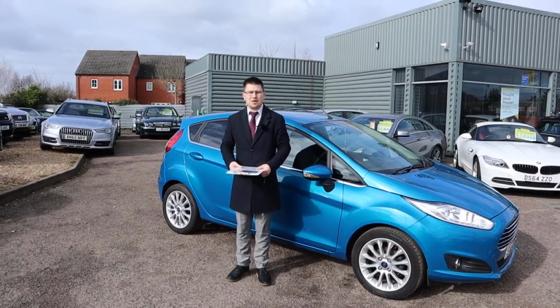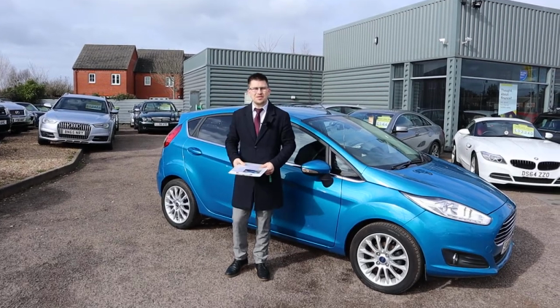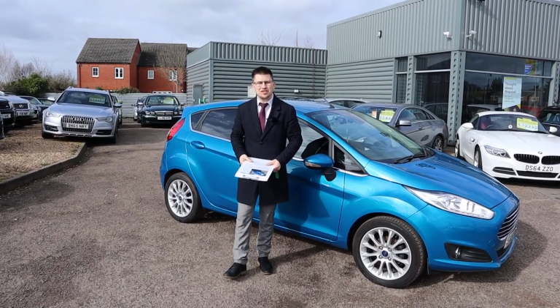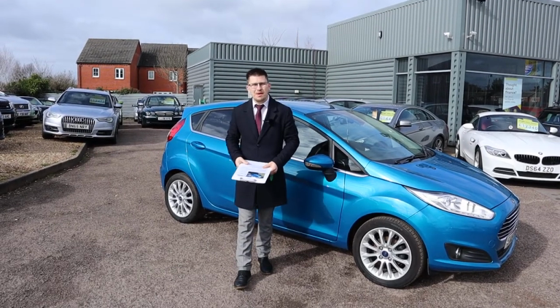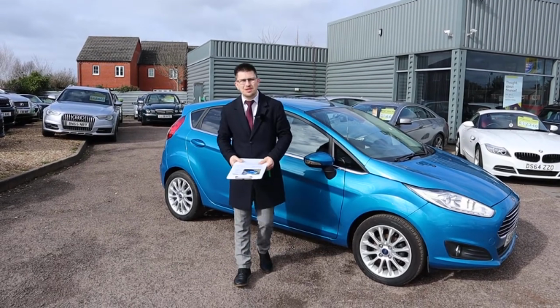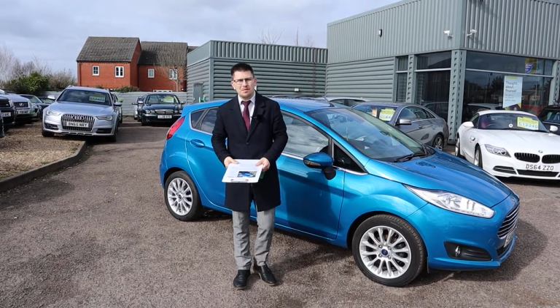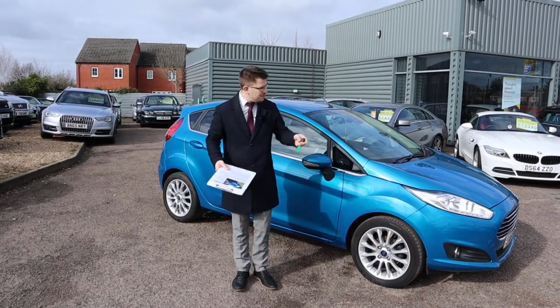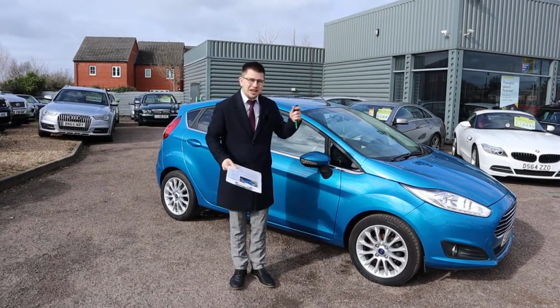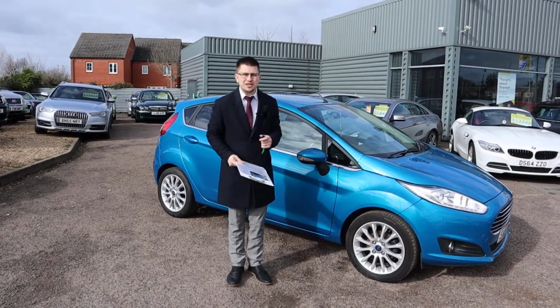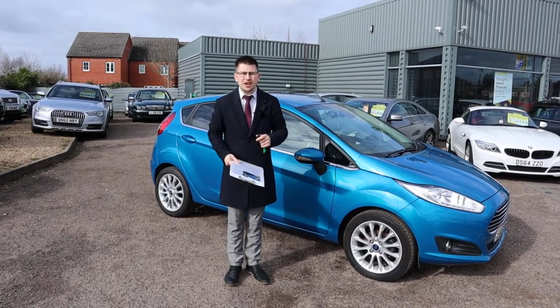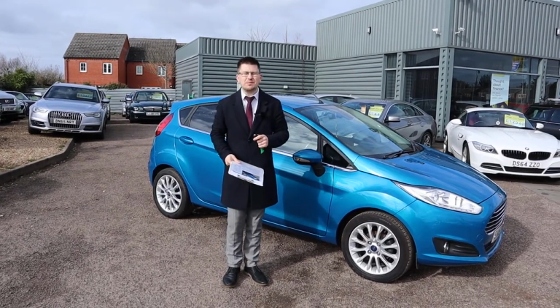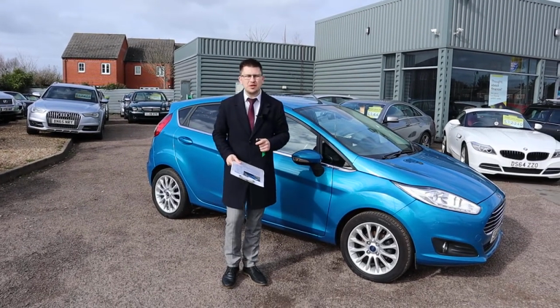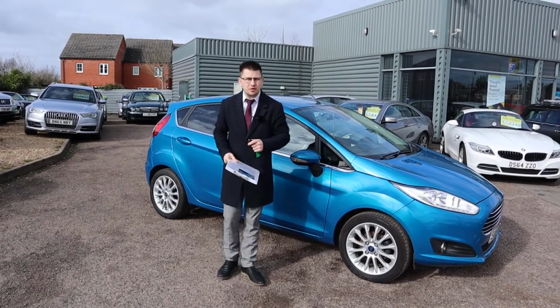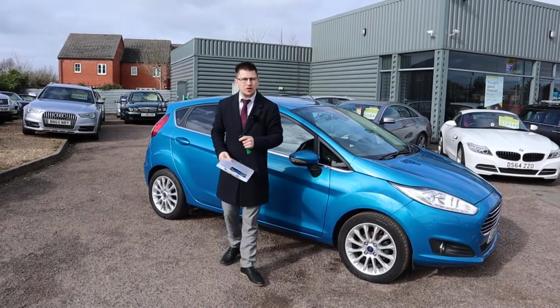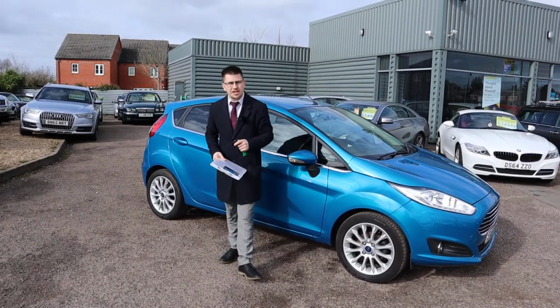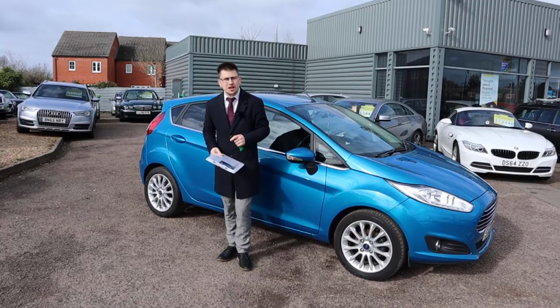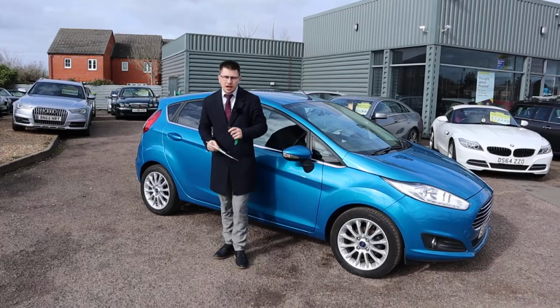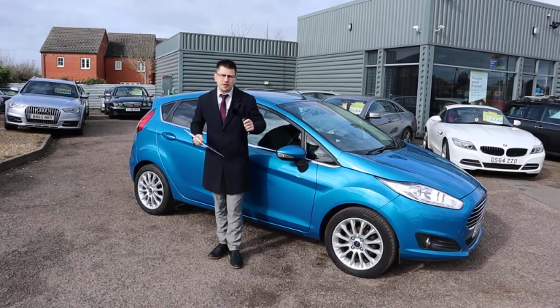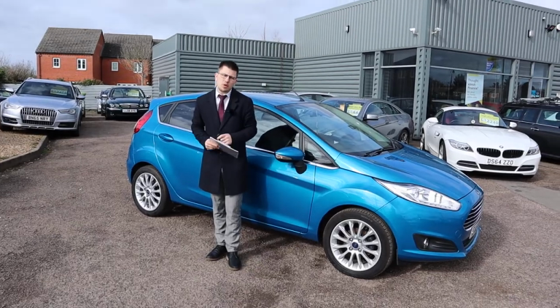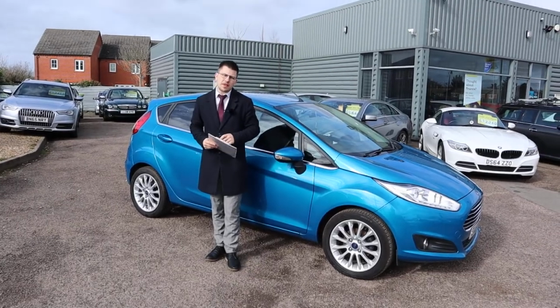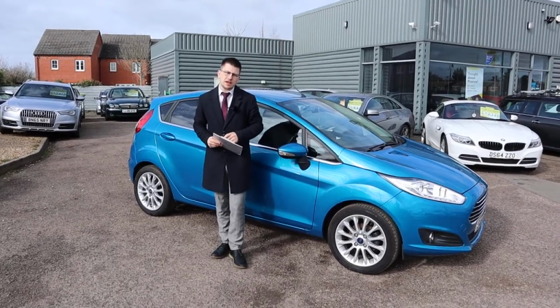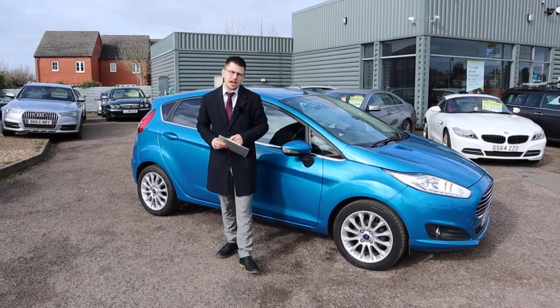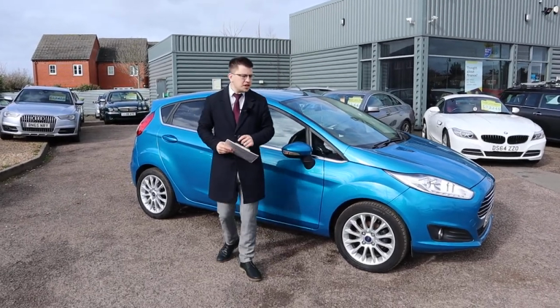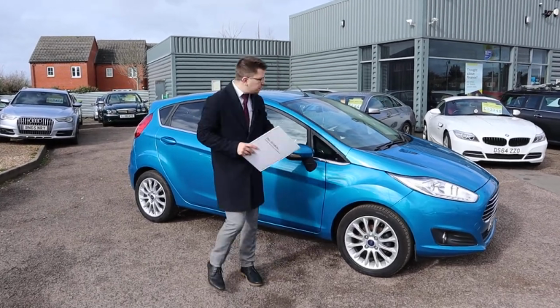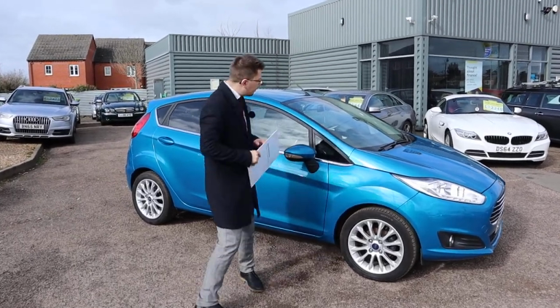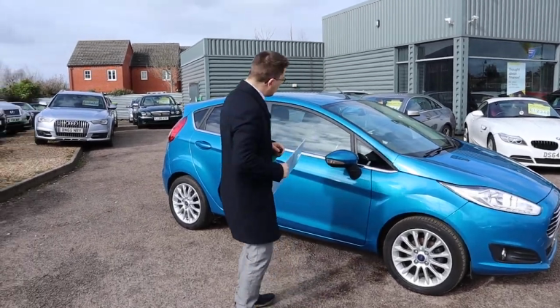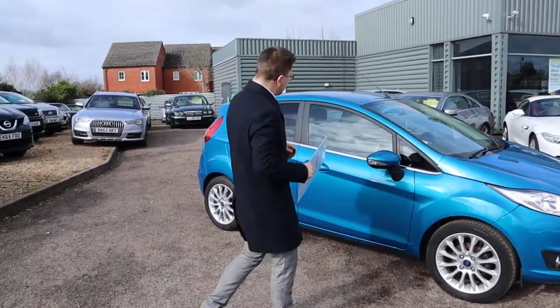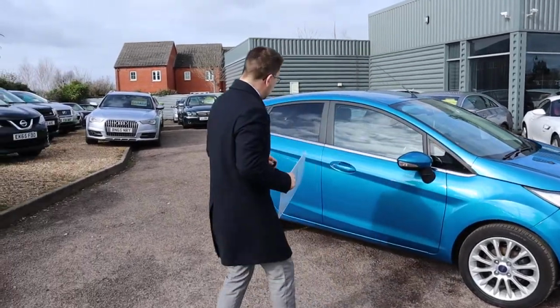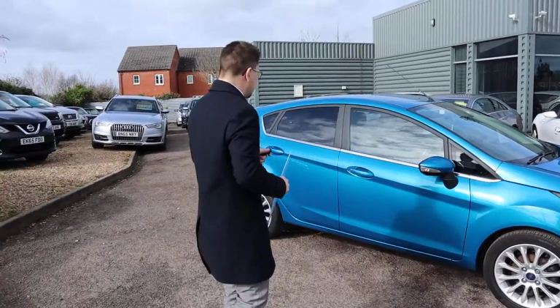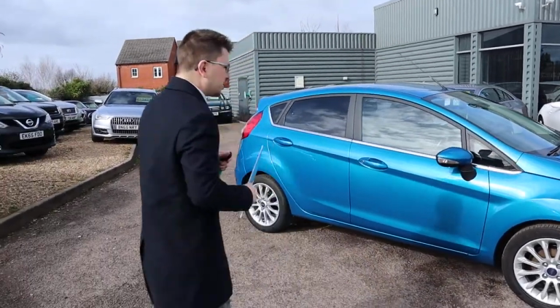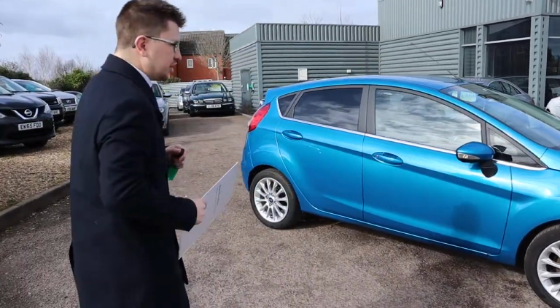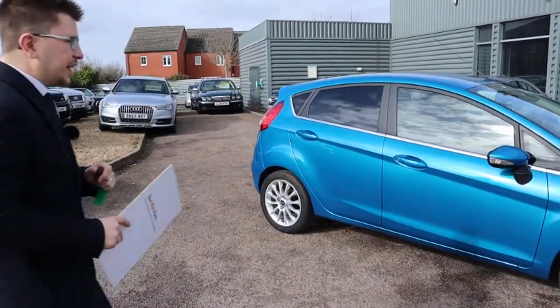Welcome to Country Car, my name's Tom. Brand new to stock is this beautiful Ford Fiesta. I'm going to give you a walk around the car today, show you a few of the features and the general condition of it.